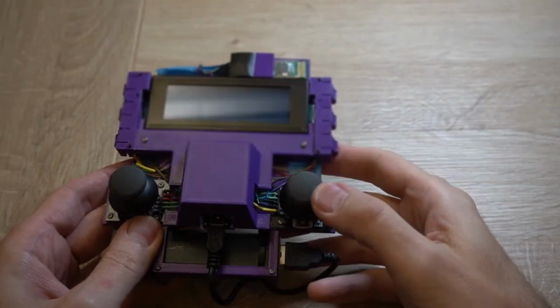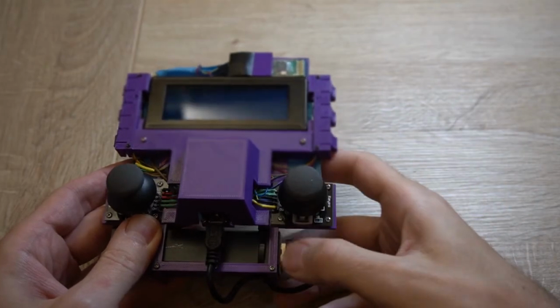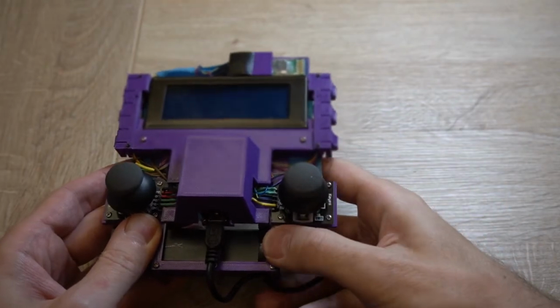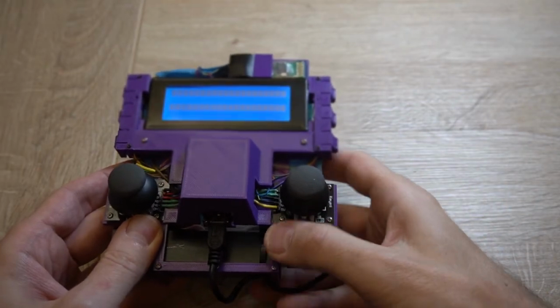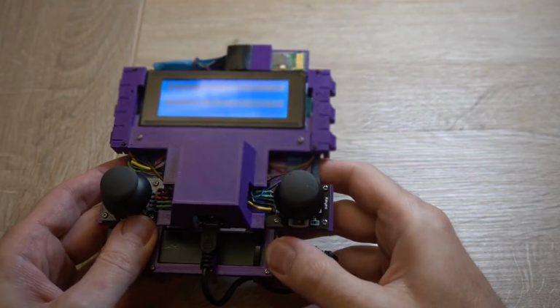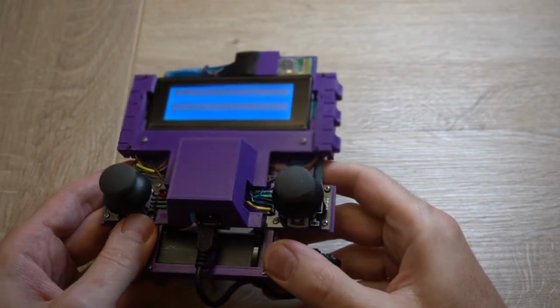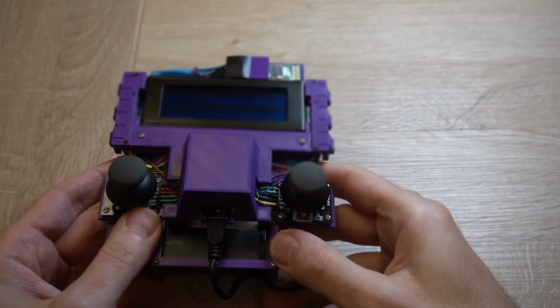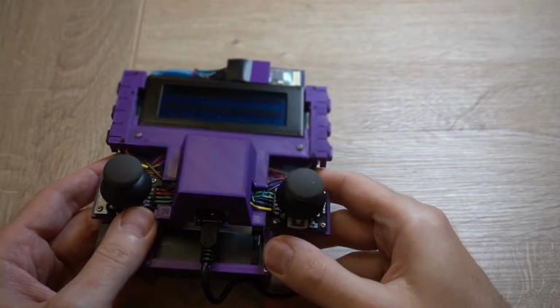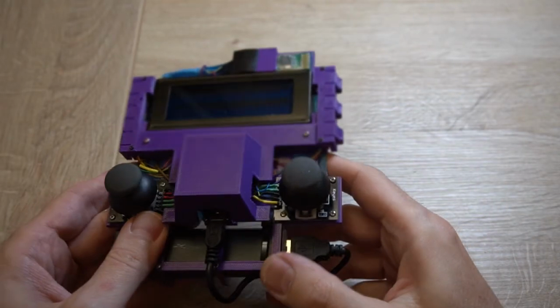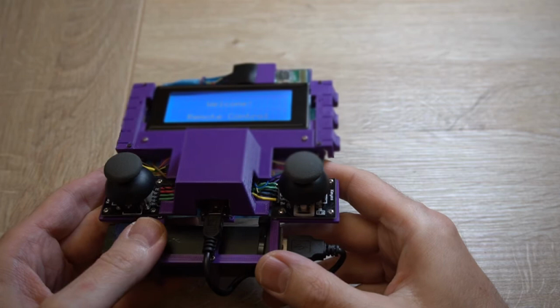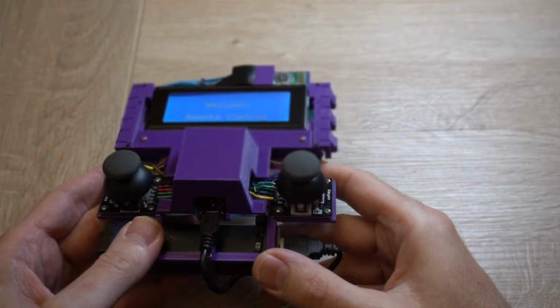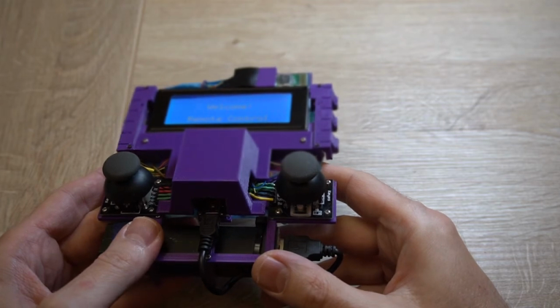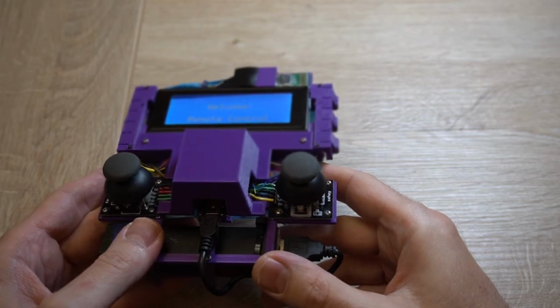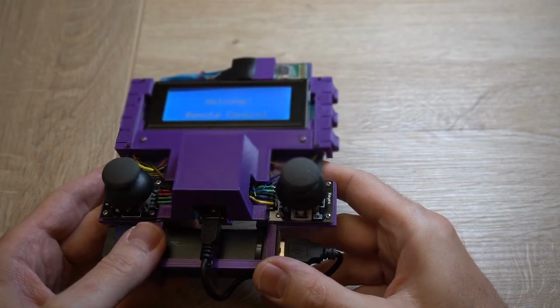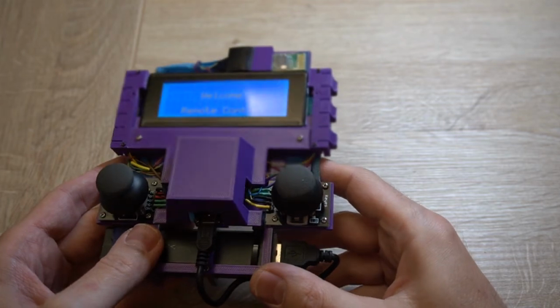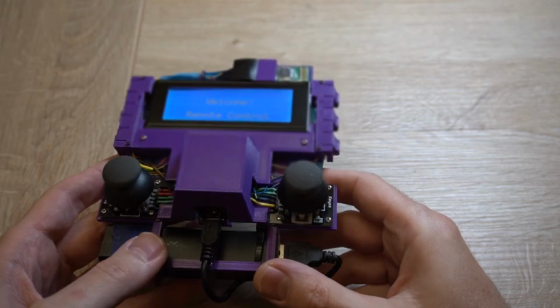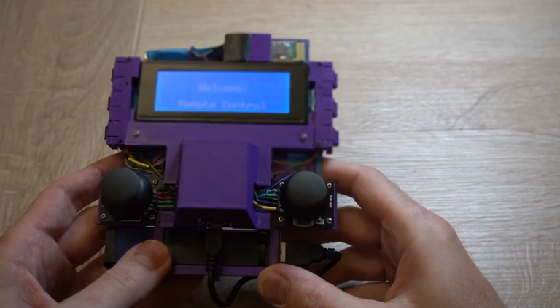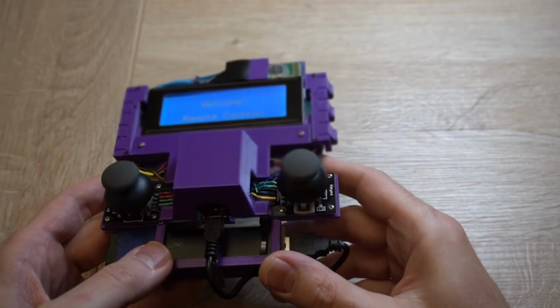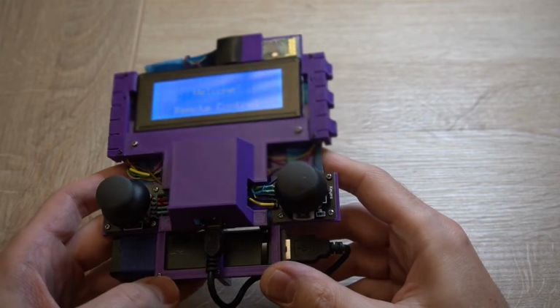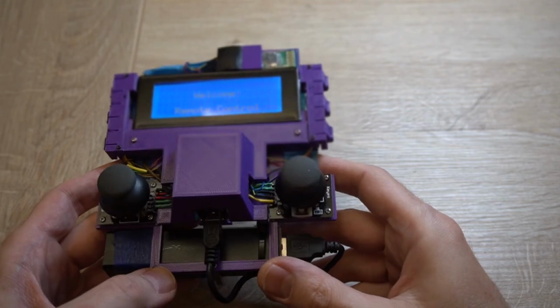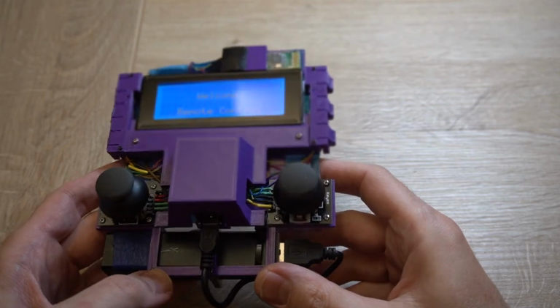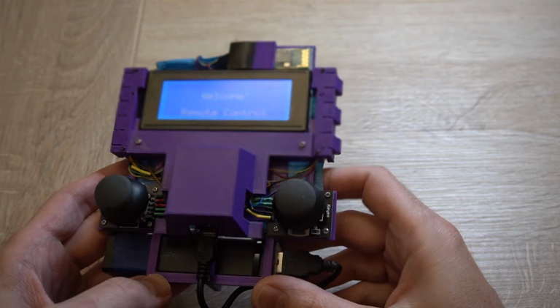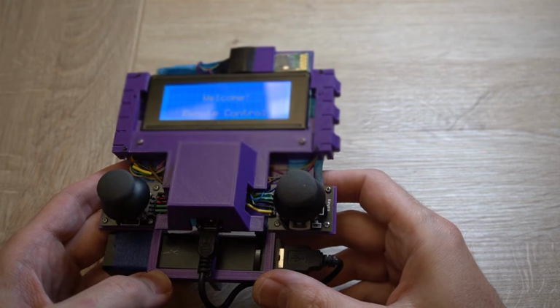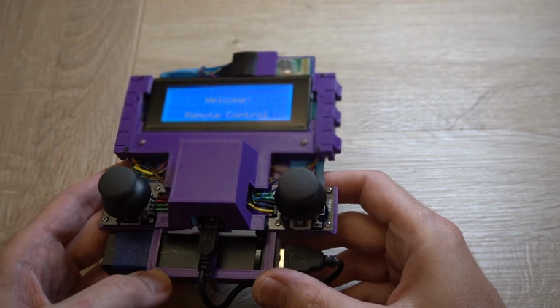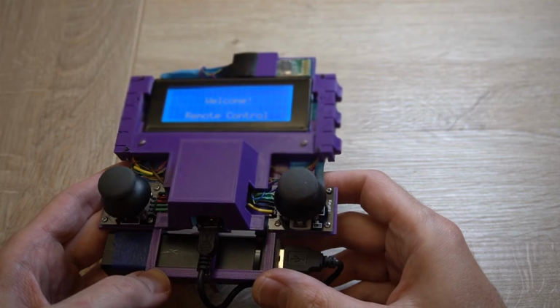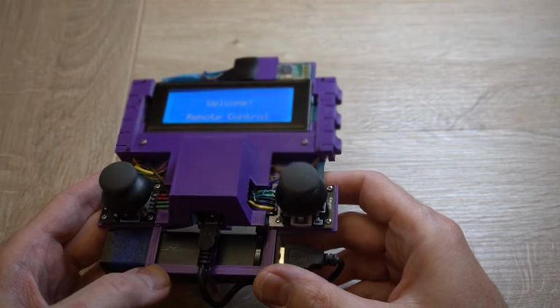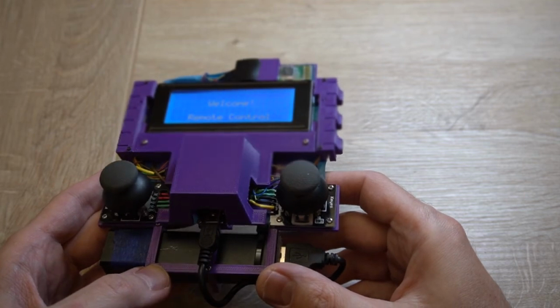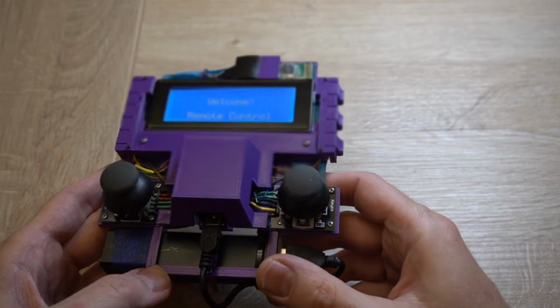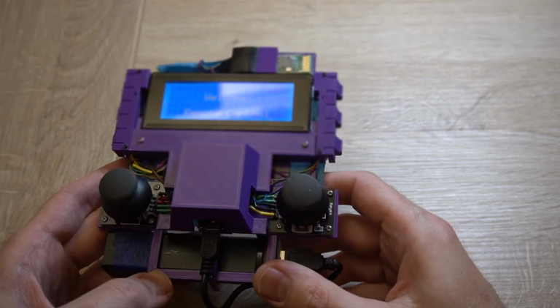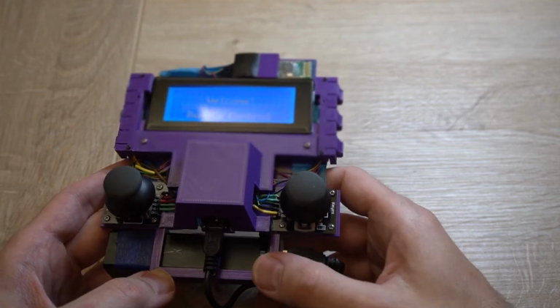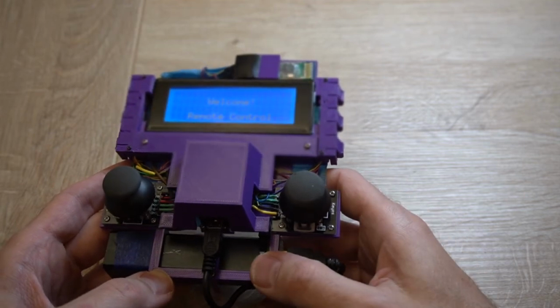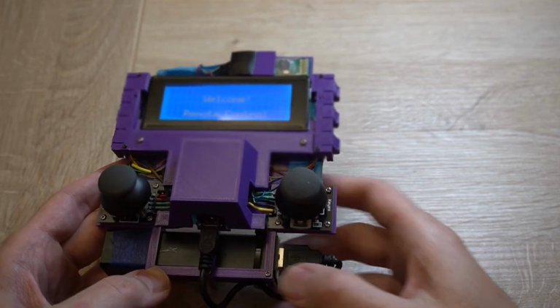More information about this remote controller and STL files you can find in the video link description. That's all. Bye.